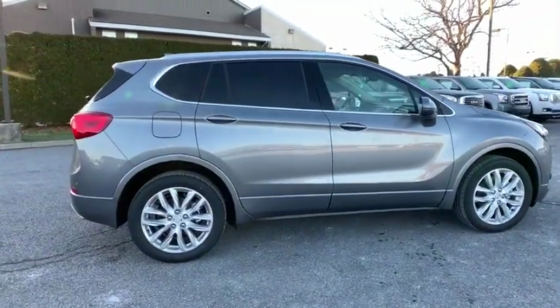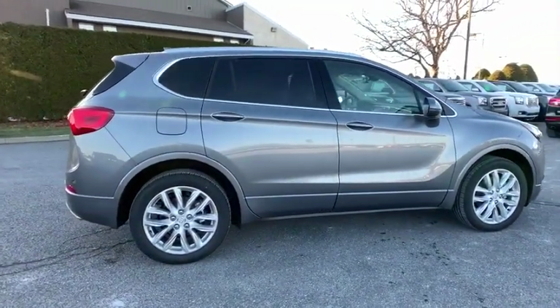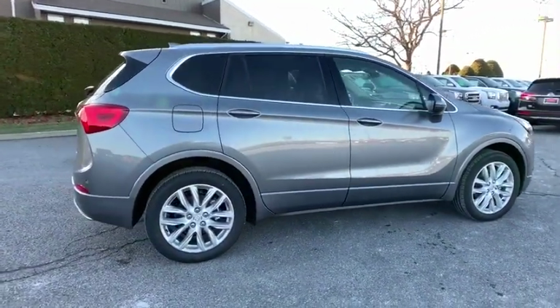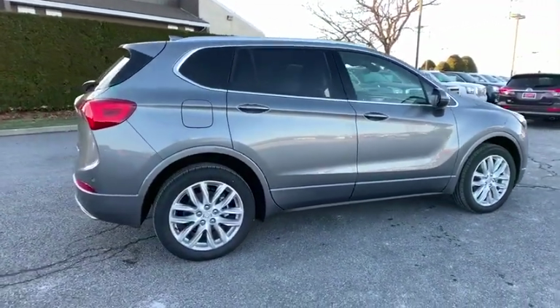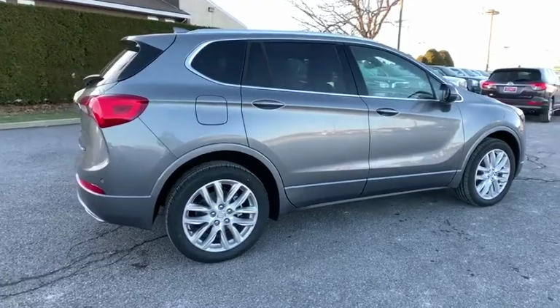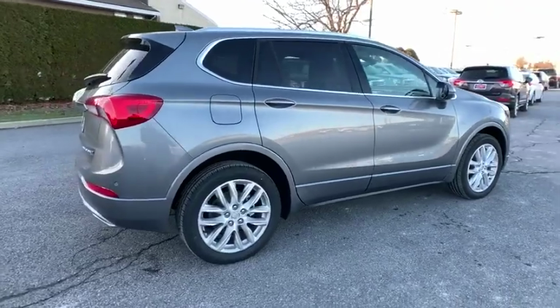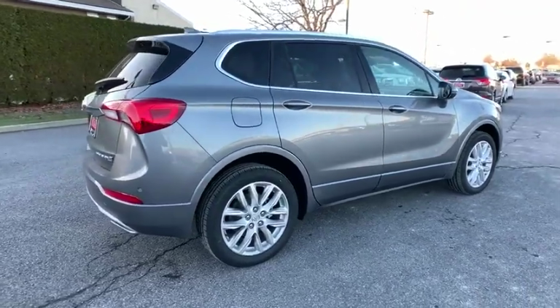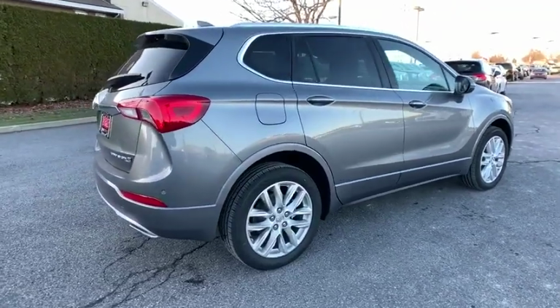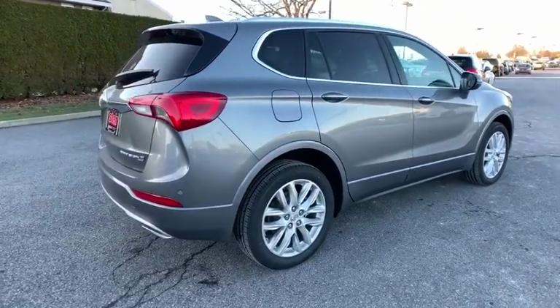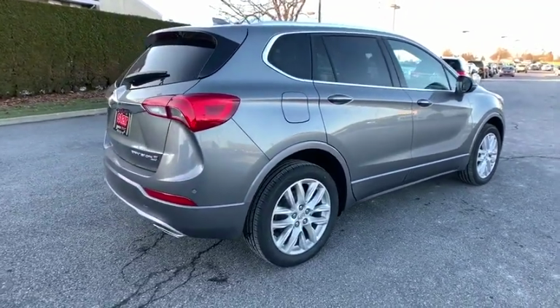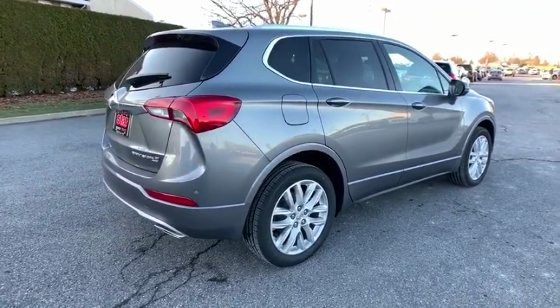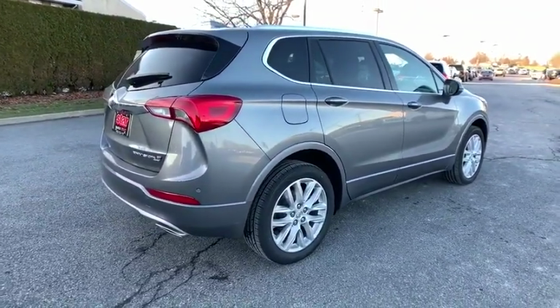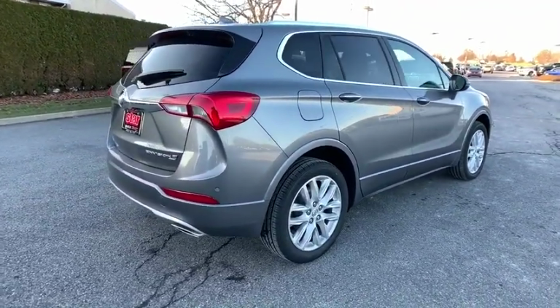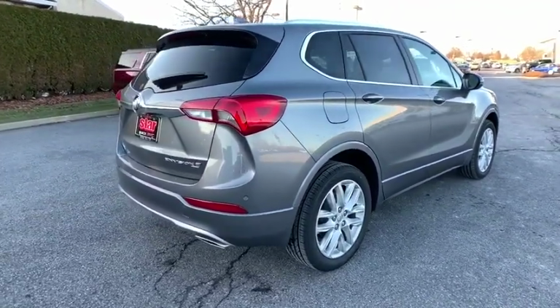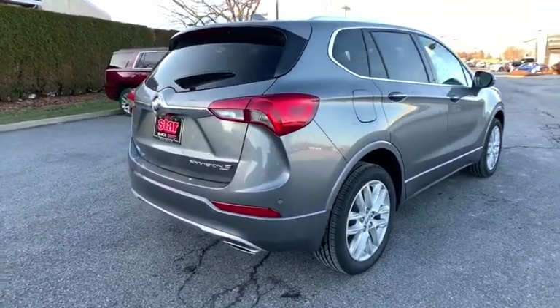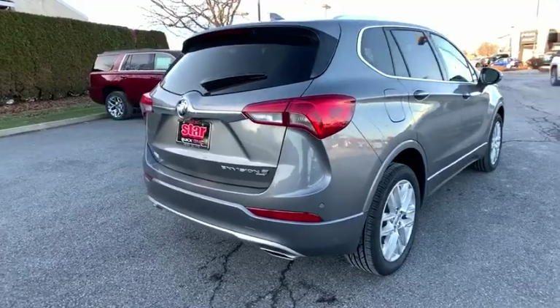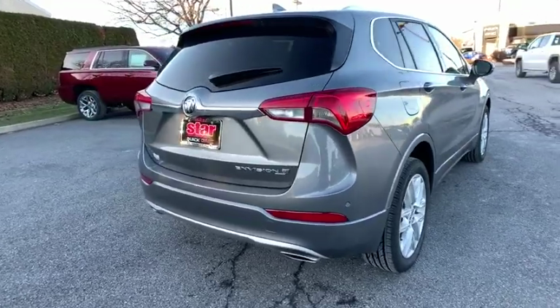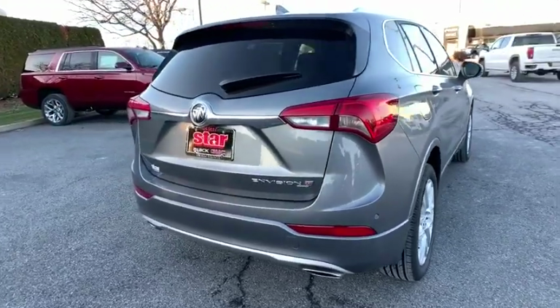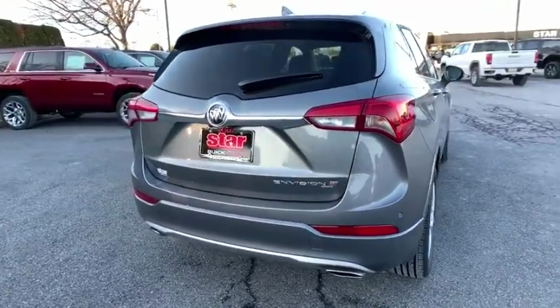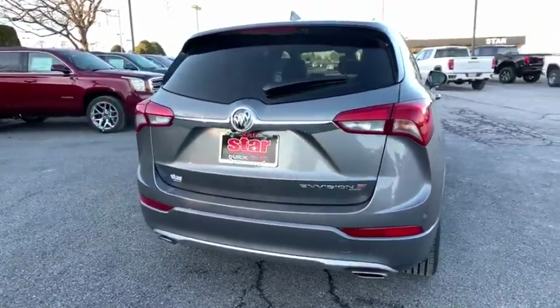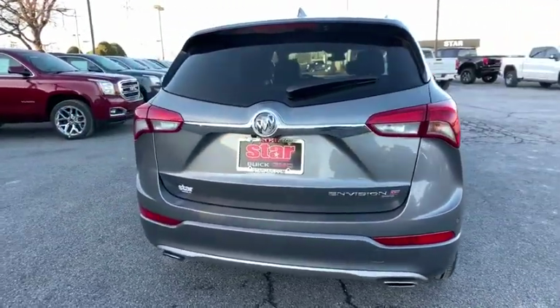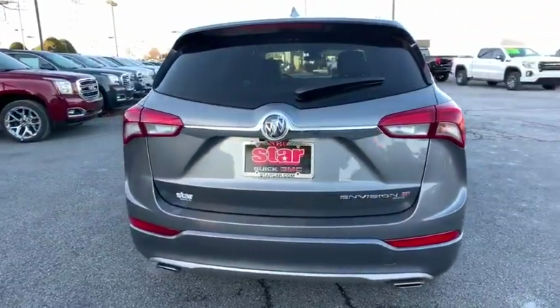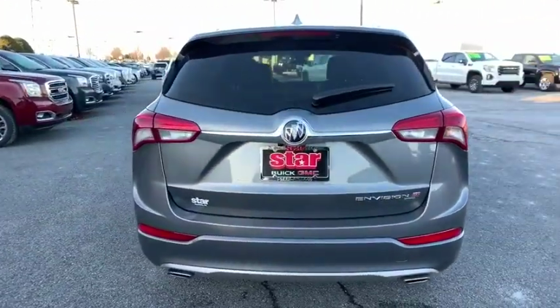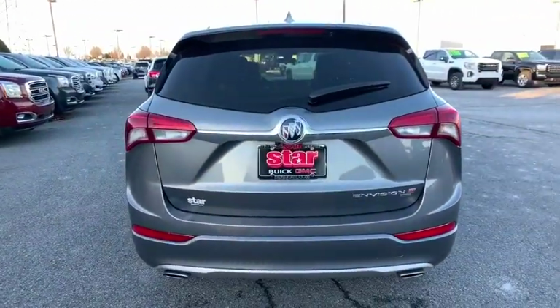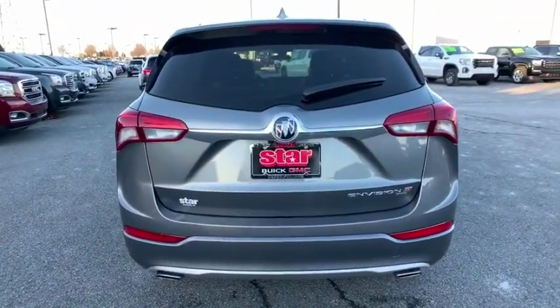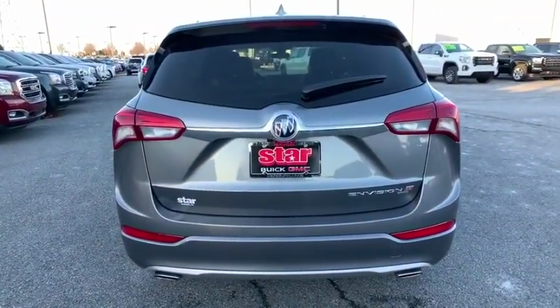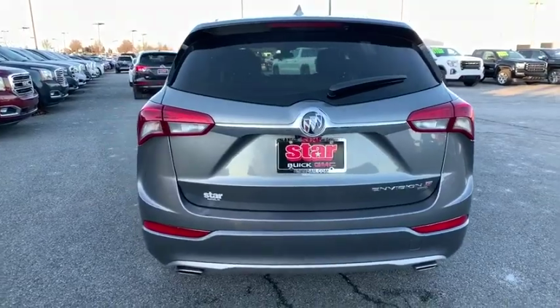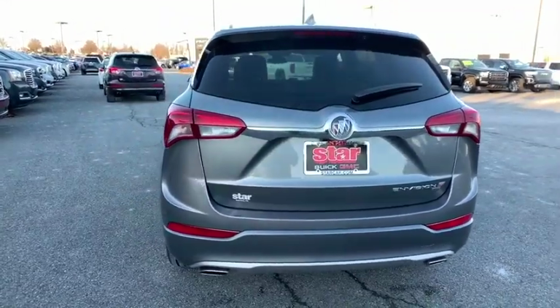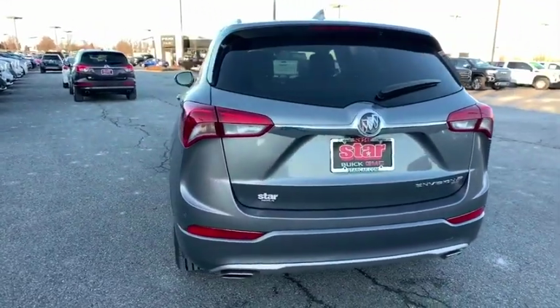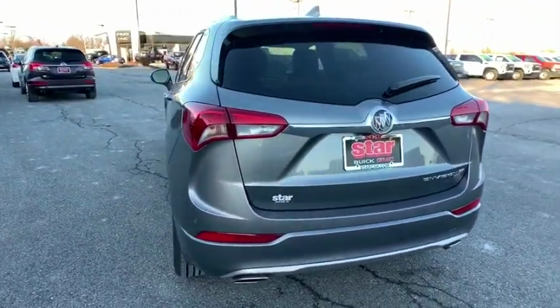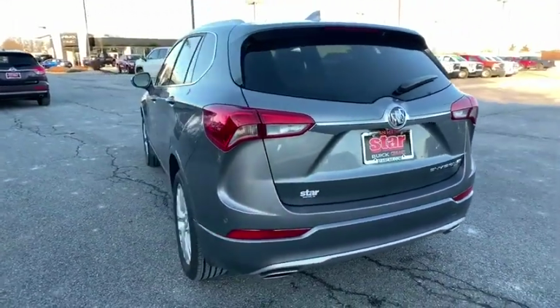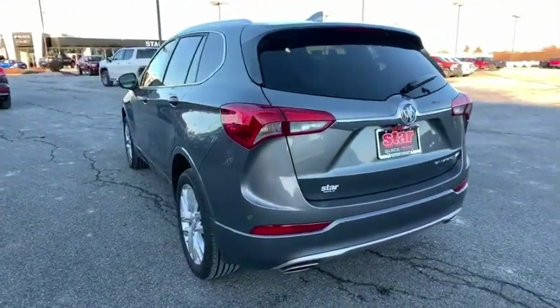Here are some of this vehicle's great options: power liftgate, power passenger seat, traction control, dual airbags, power steering, four-wheel disc brakes, floor mats, universal garage door opener, heated front seats, electronic stability control.